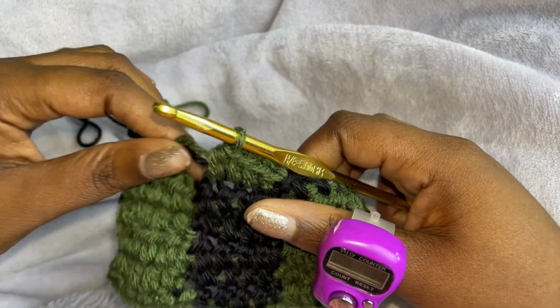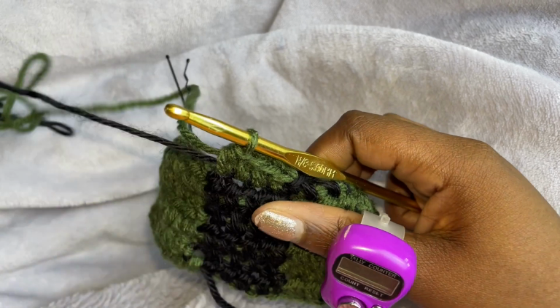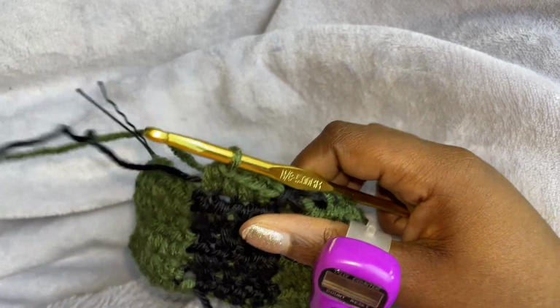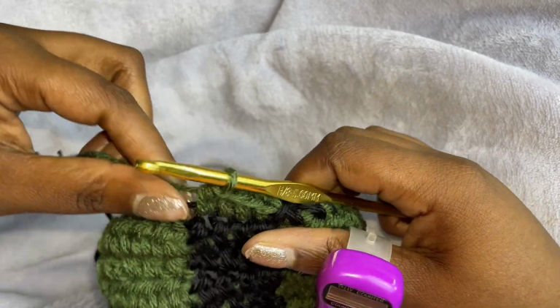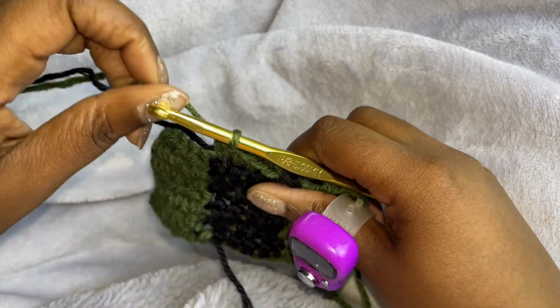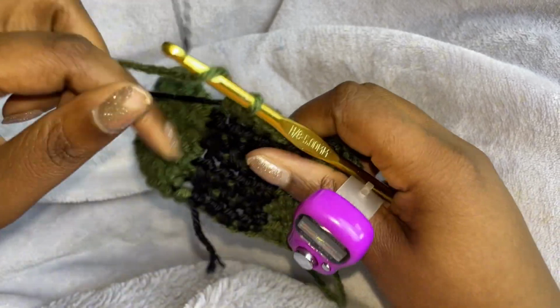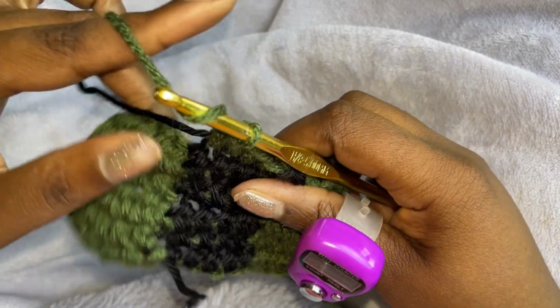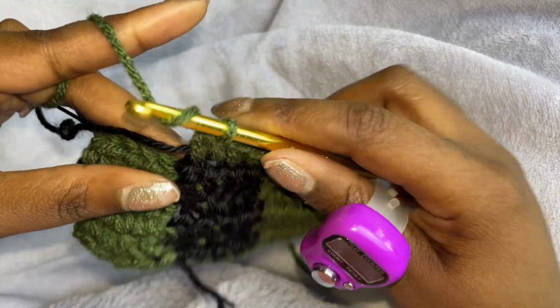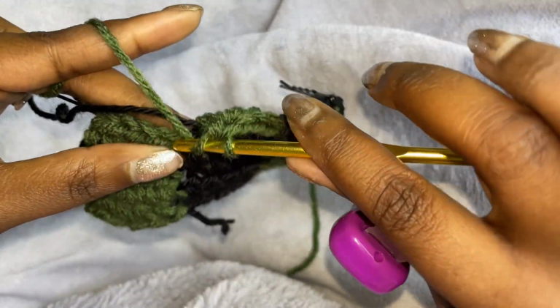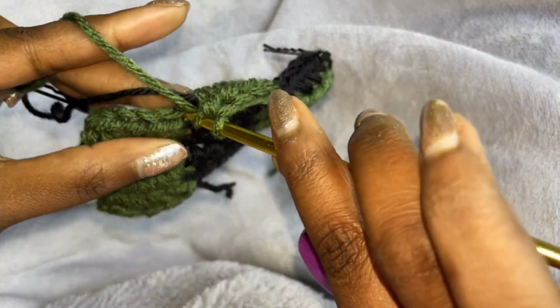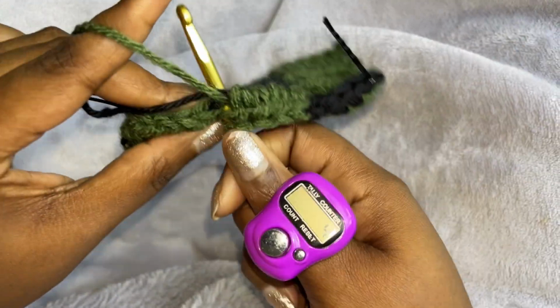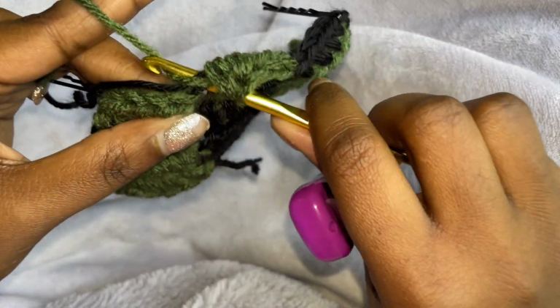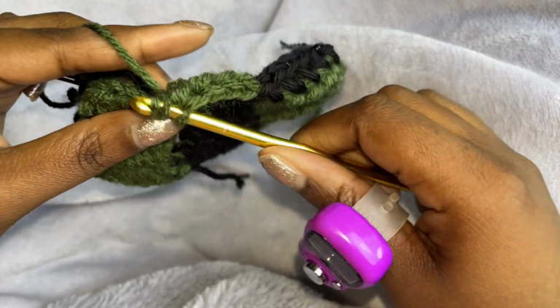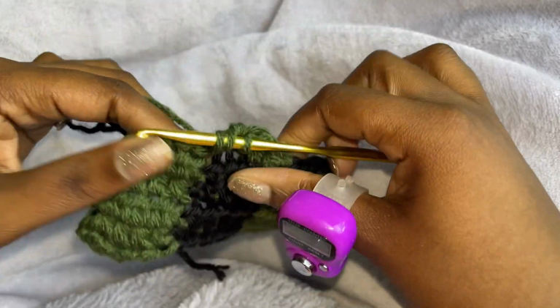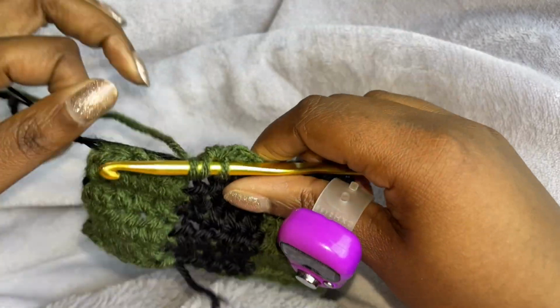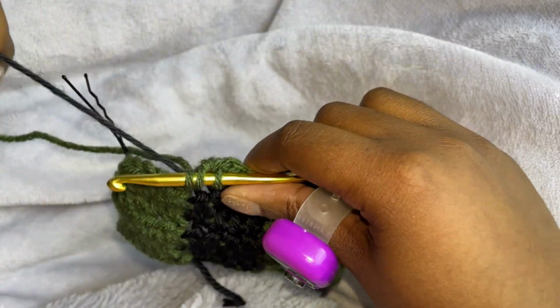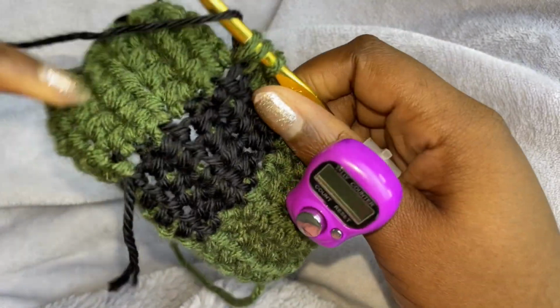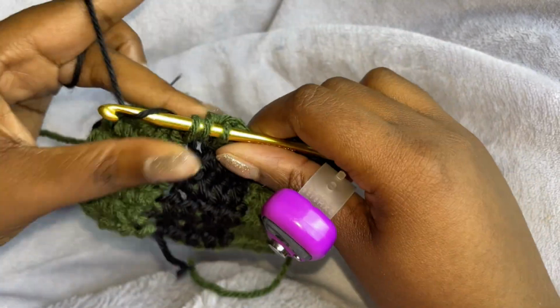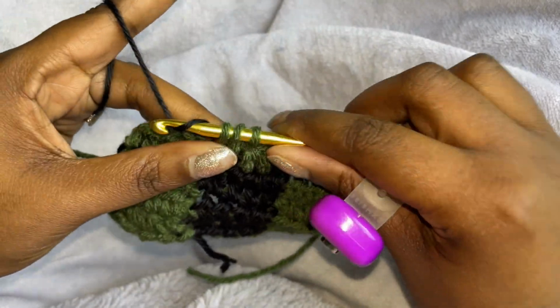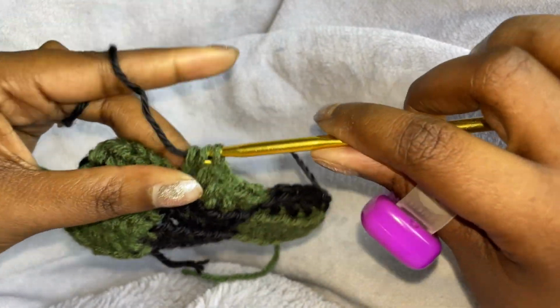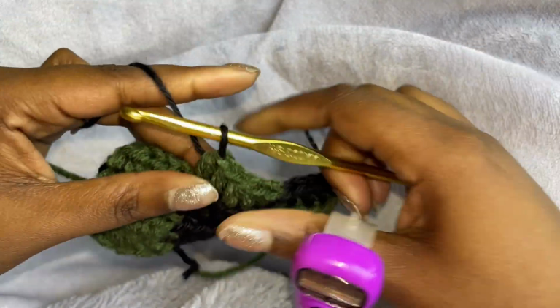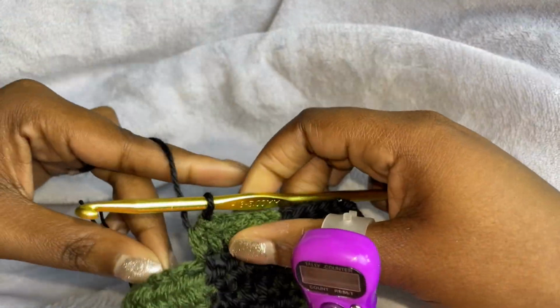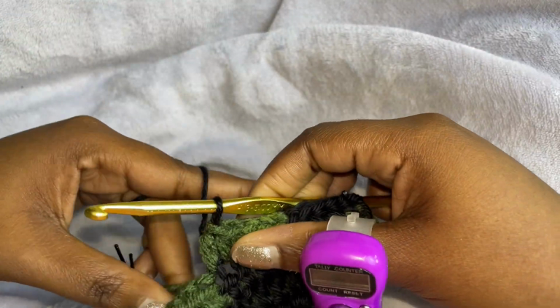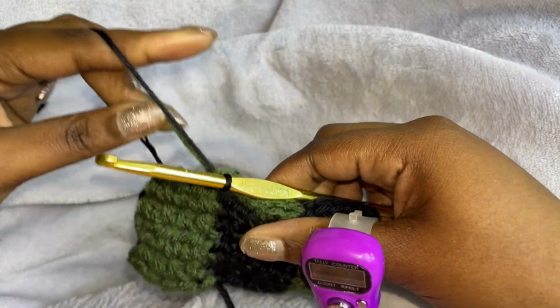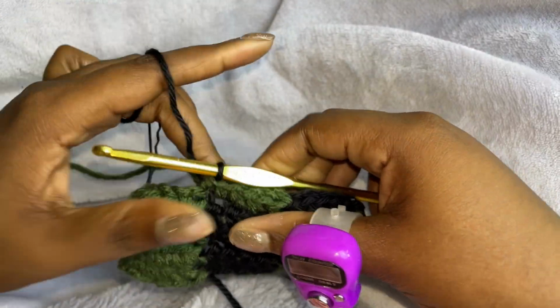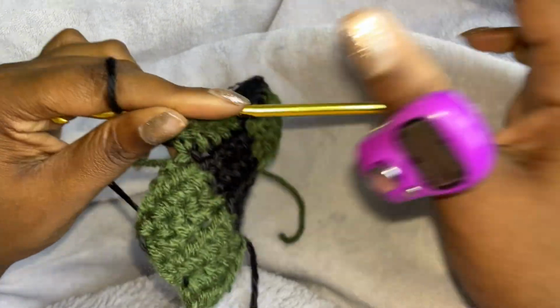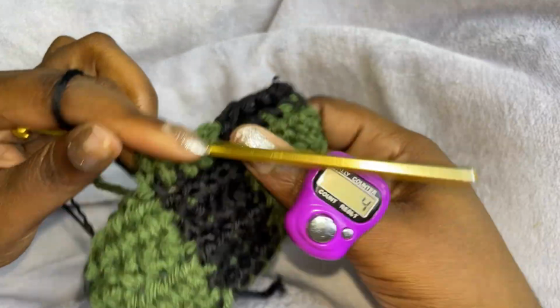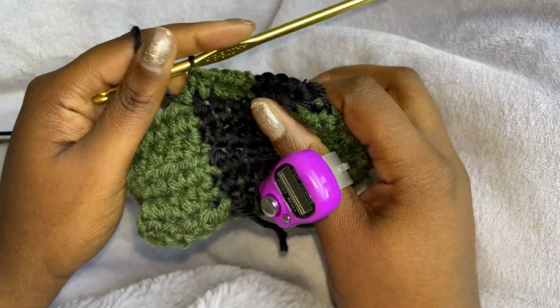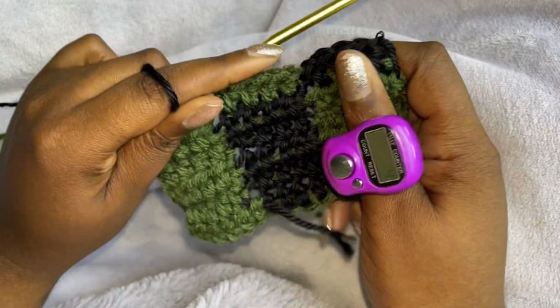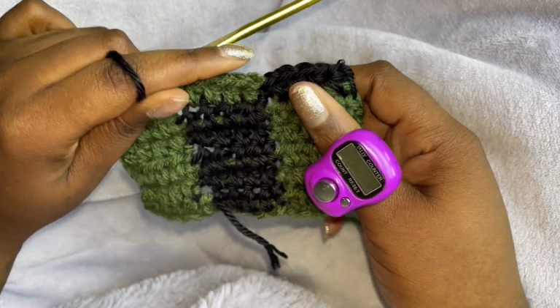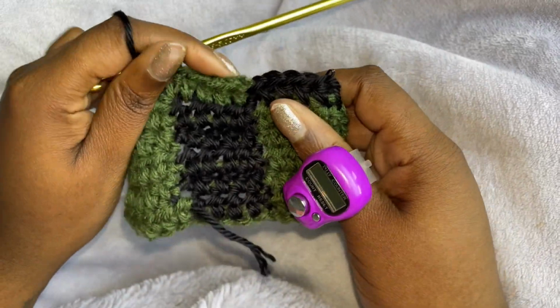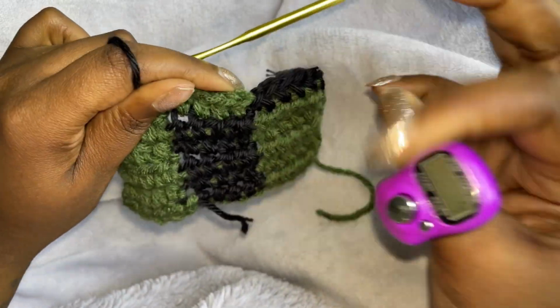And then yarn over, insert your hook, pull through, but change colors. And that is how you get the checkerboard effect.